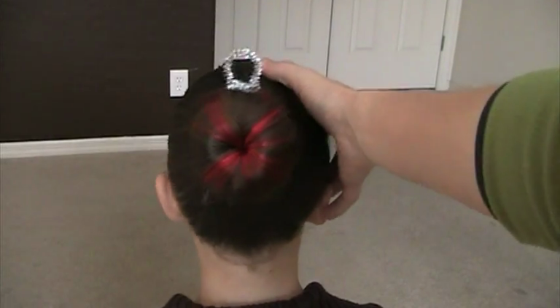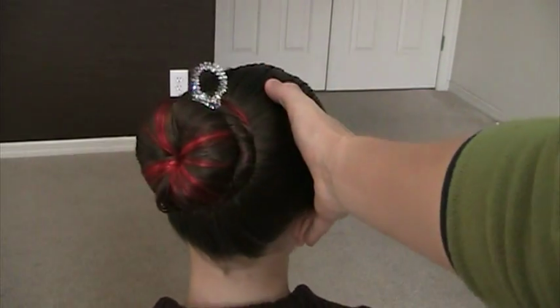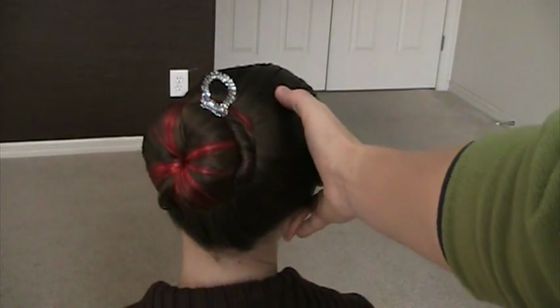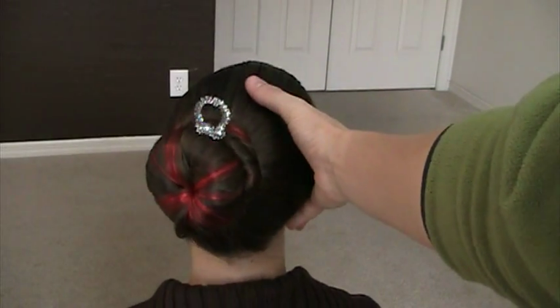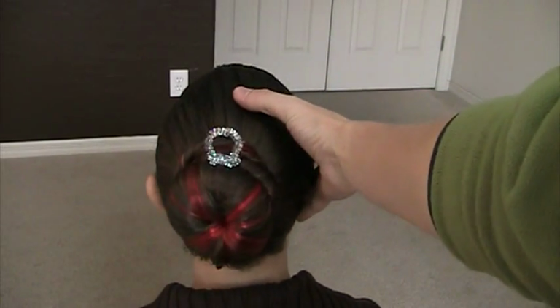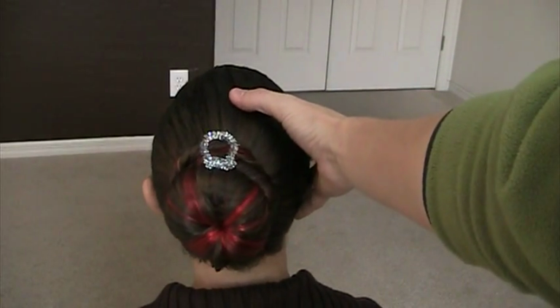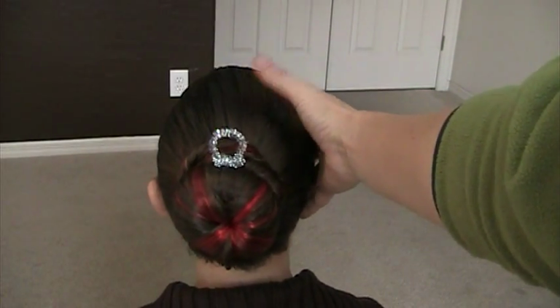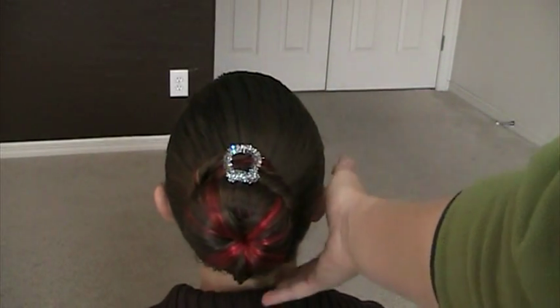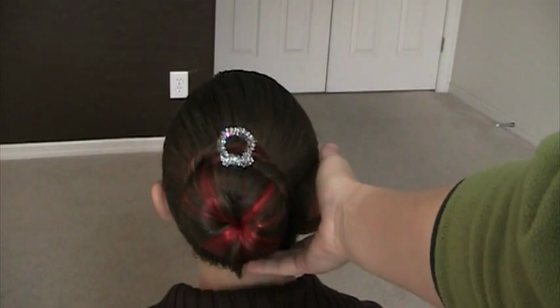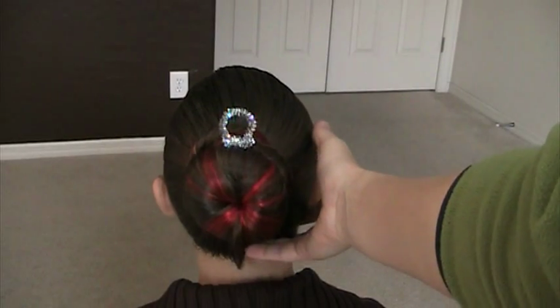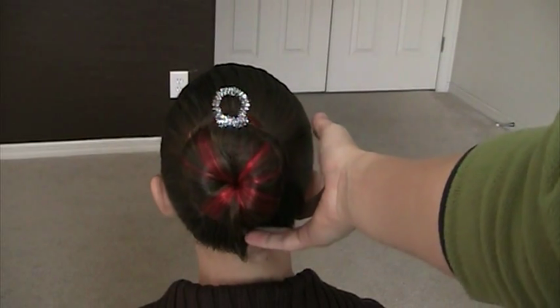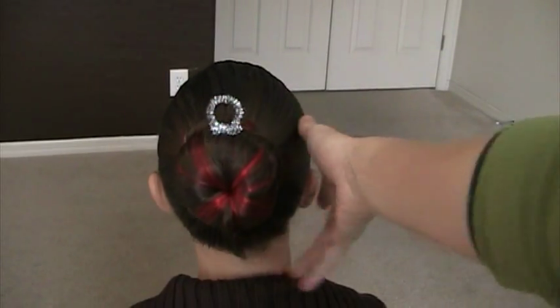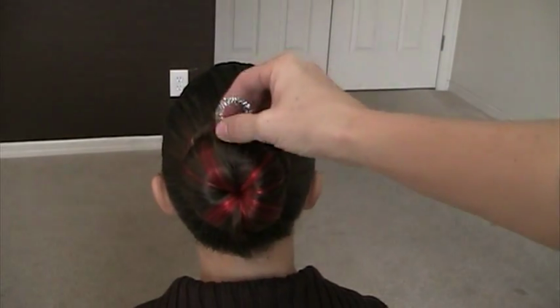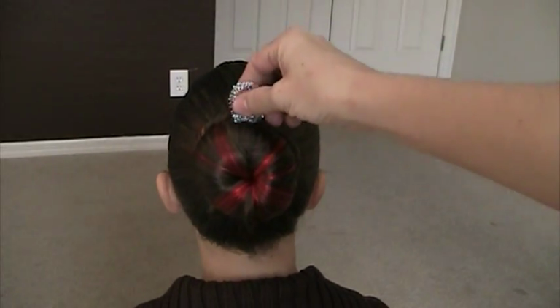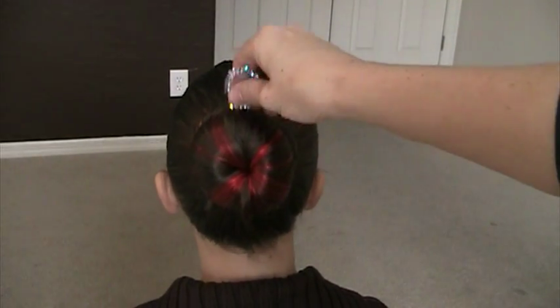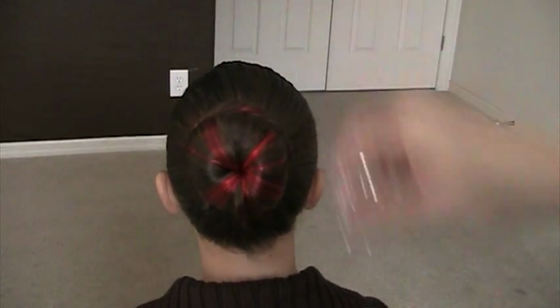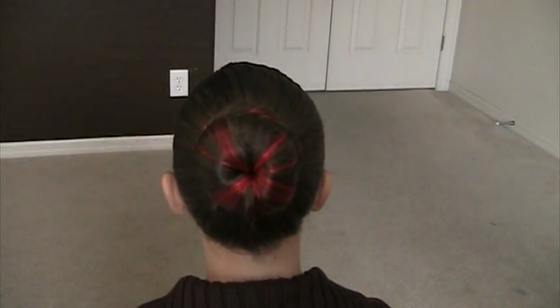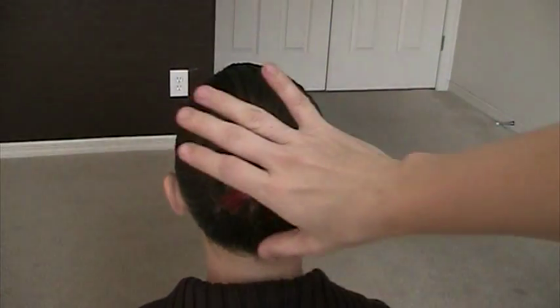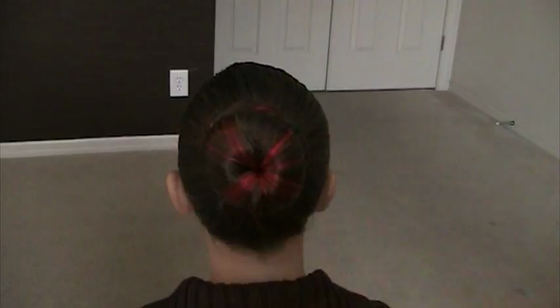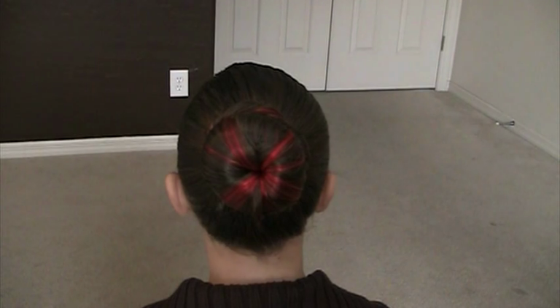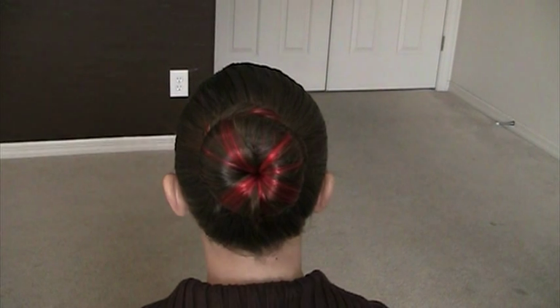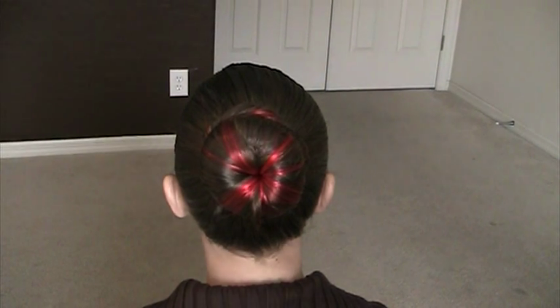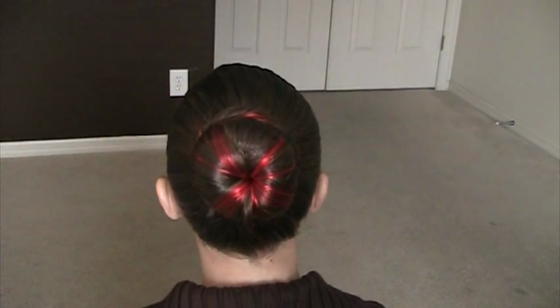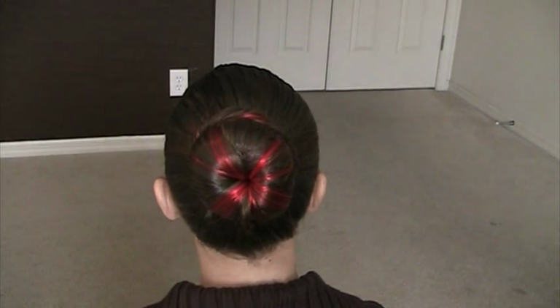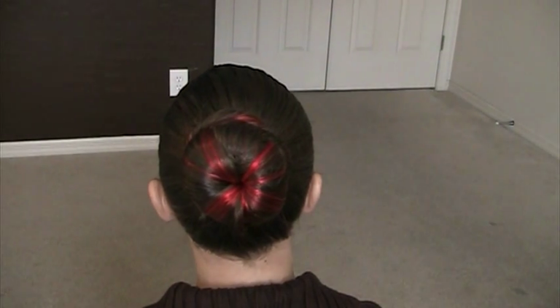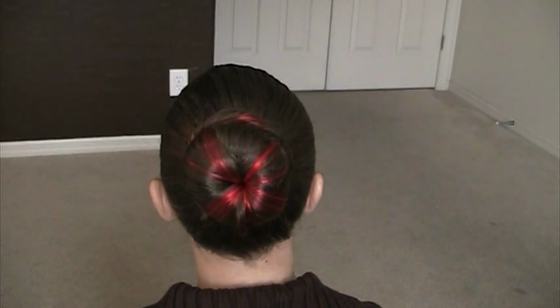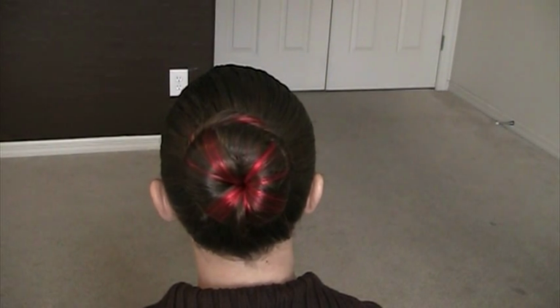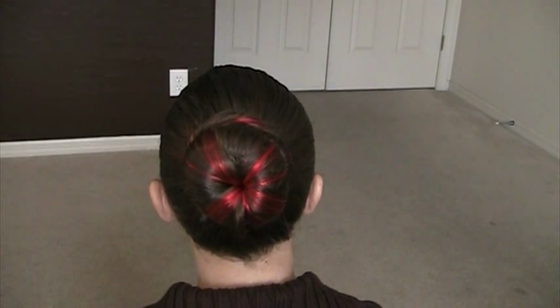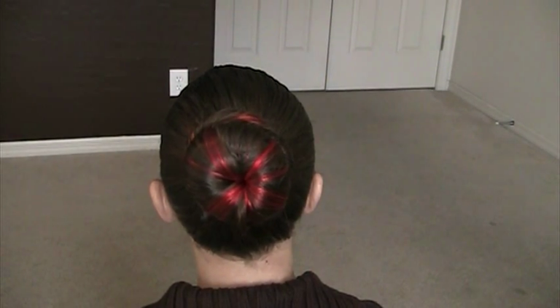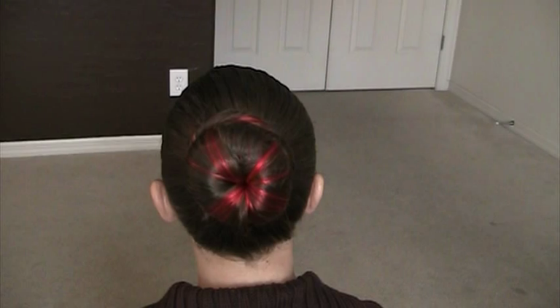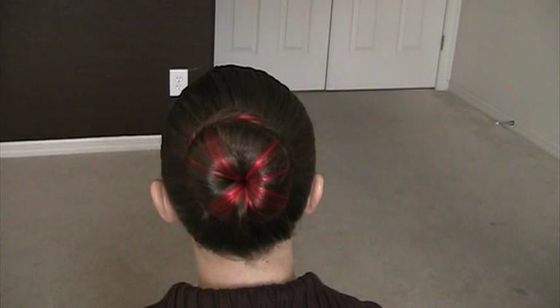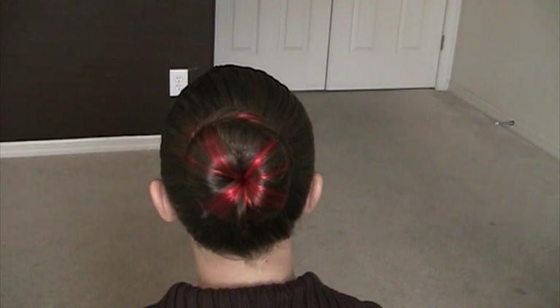Now what we're going to do is show you also other ways to use this bun mold. I'm just going to keep it the way it is since we've already got it made, and just pop into a couple of our other holiday hairstyles. We're going to do Rudolph next.